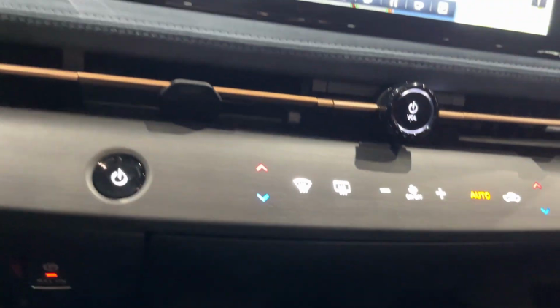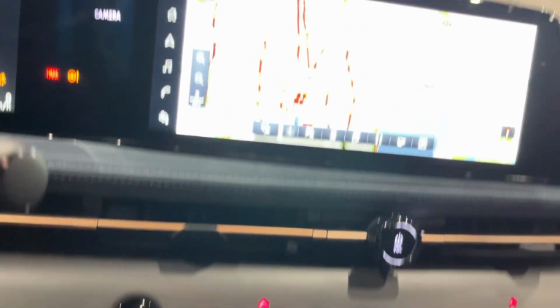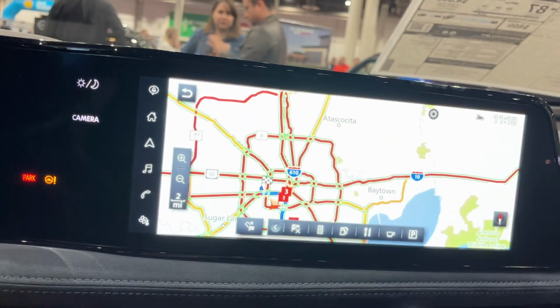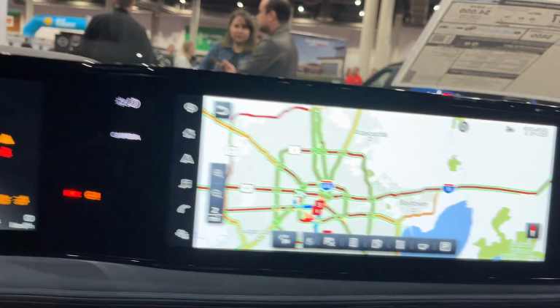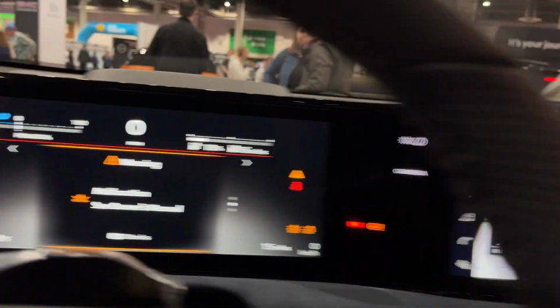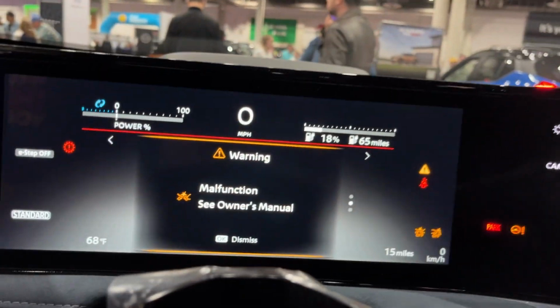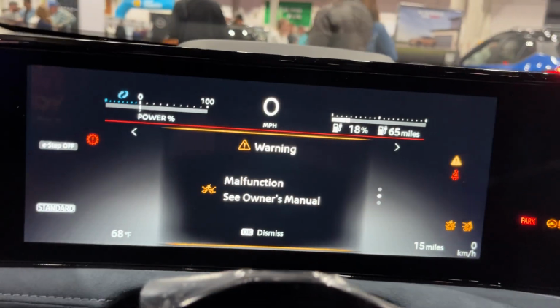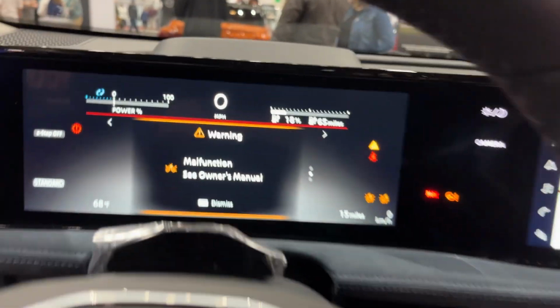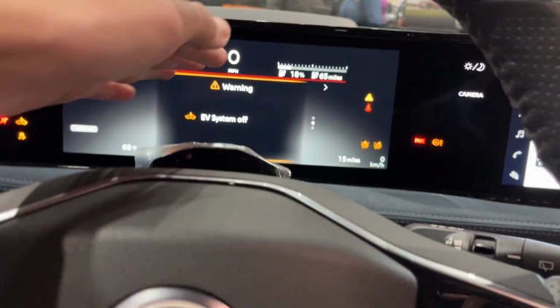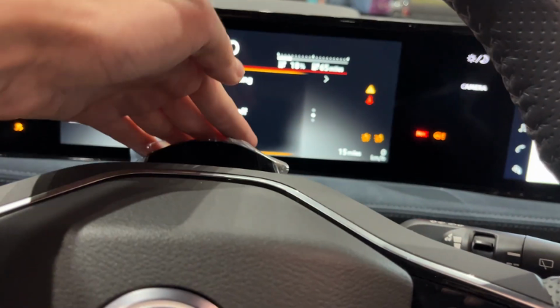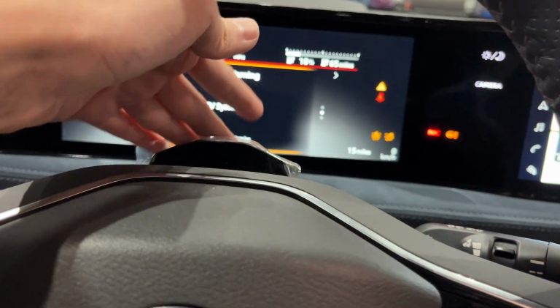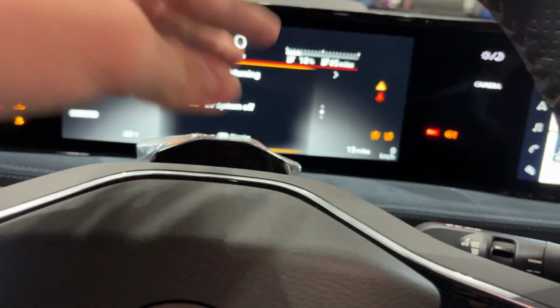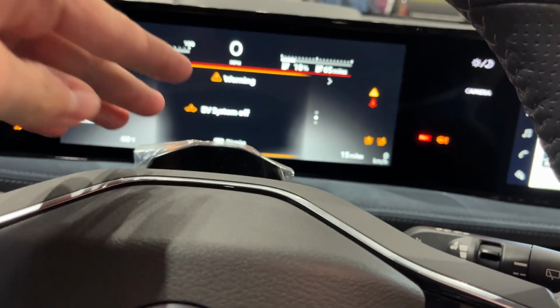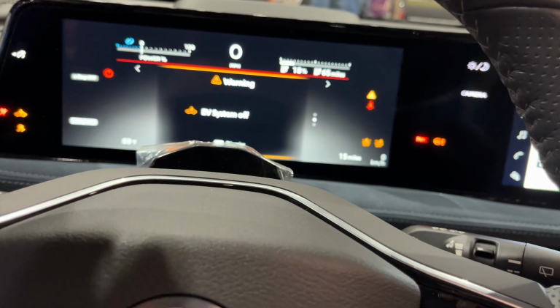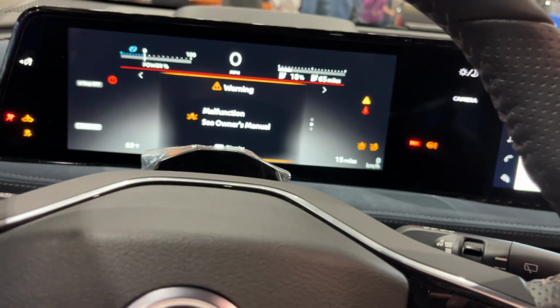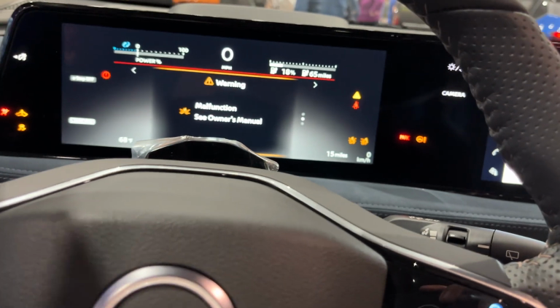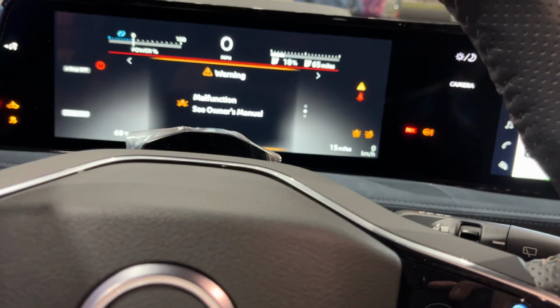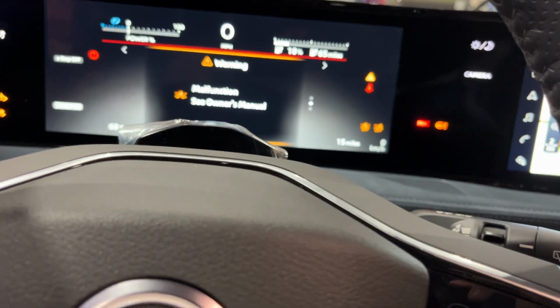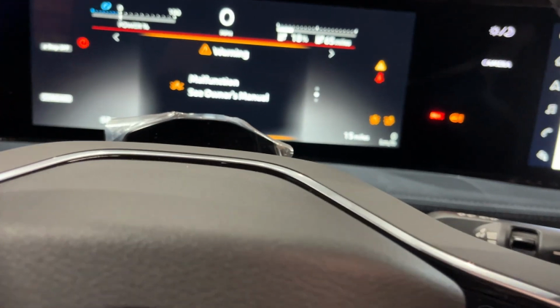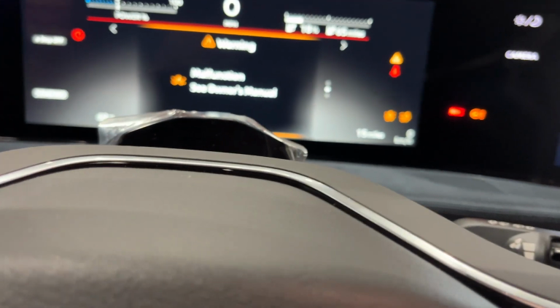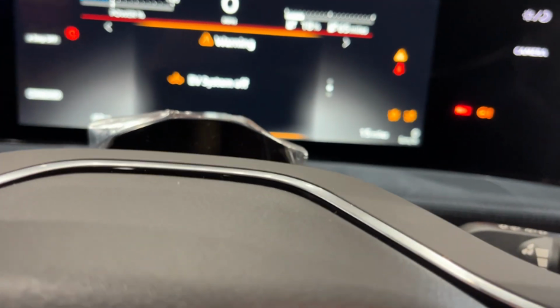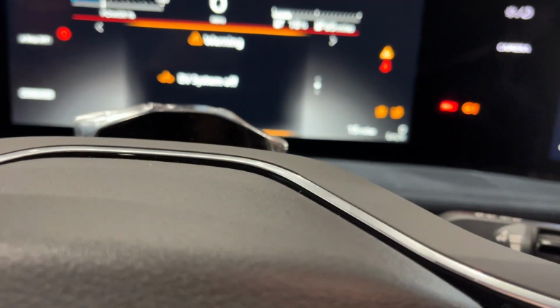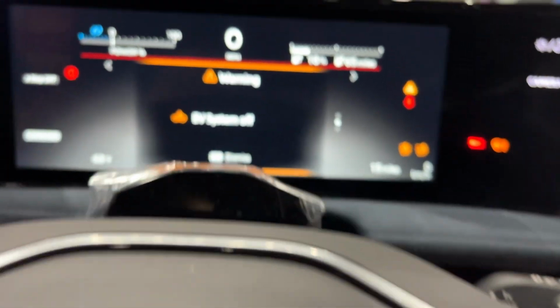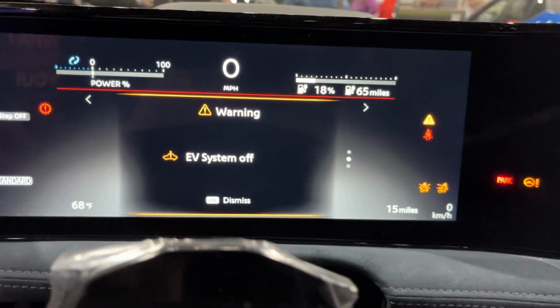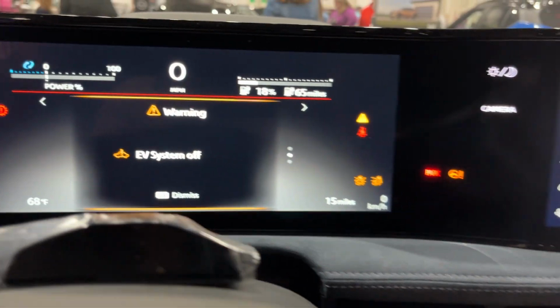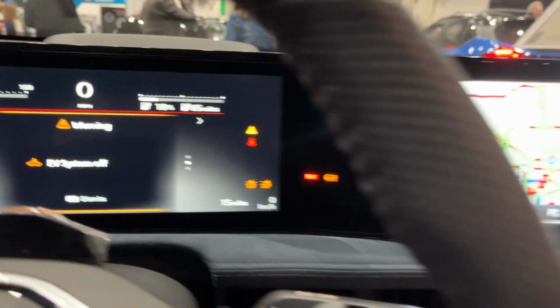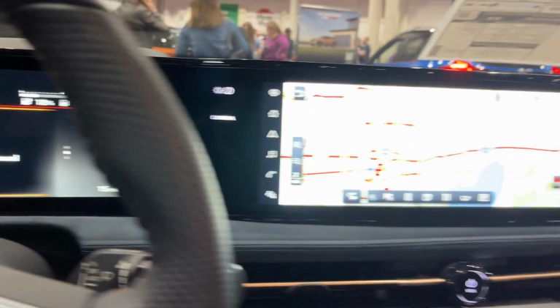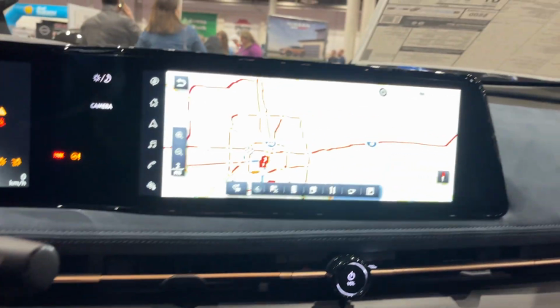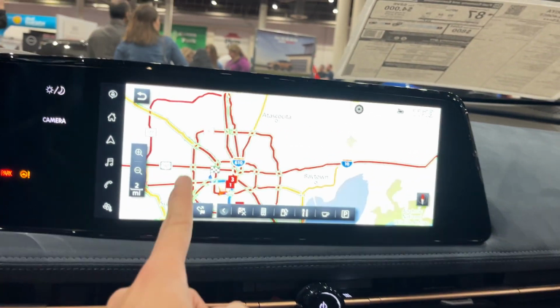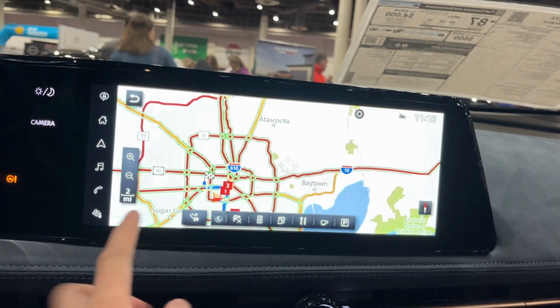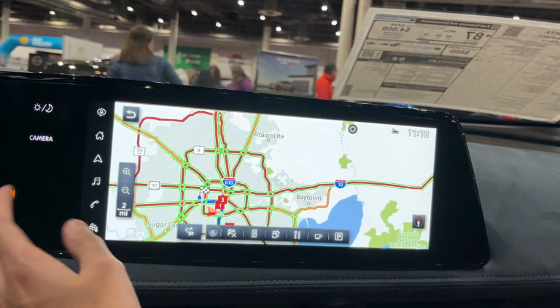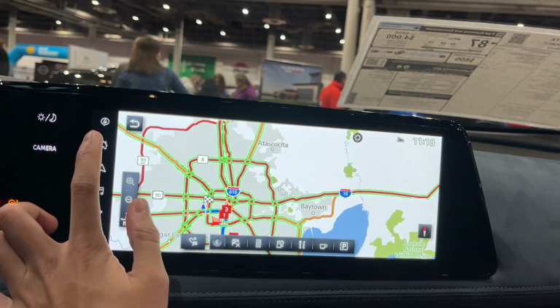Down below you have your power button and electronic parking brake. Right over here is a display screen, and there's also another display screen with a visual assist feature — so if you take your eyes off the road it will alert you.